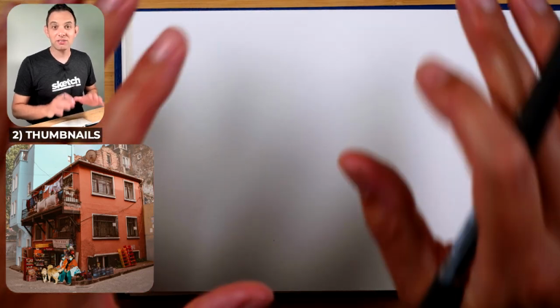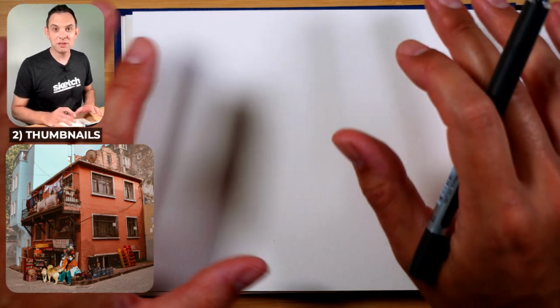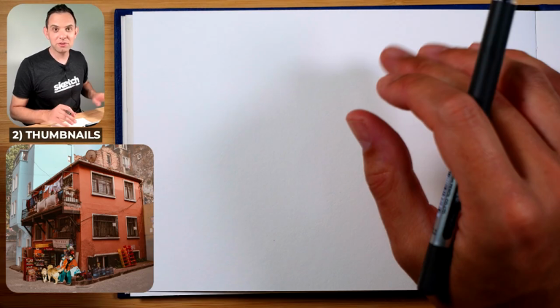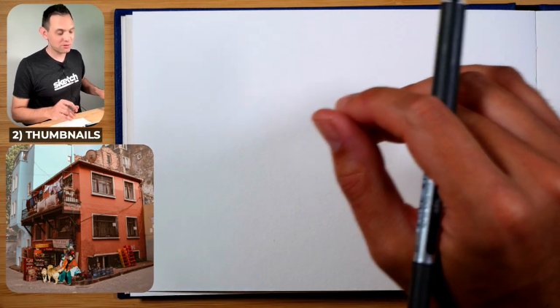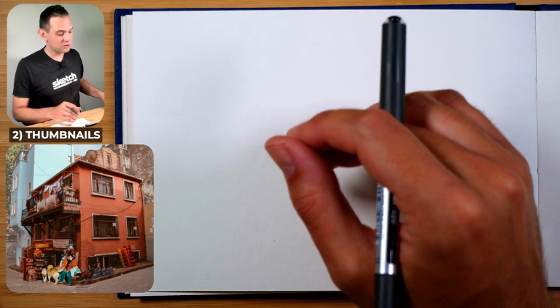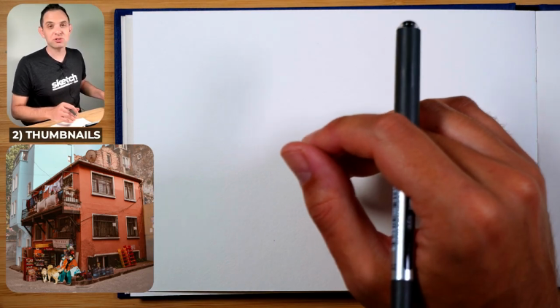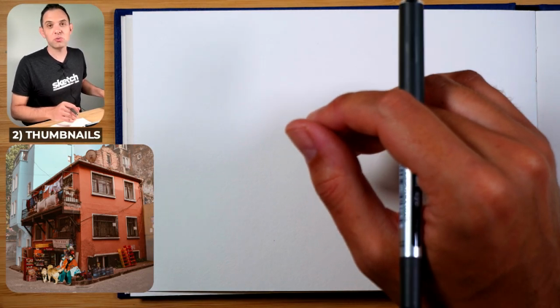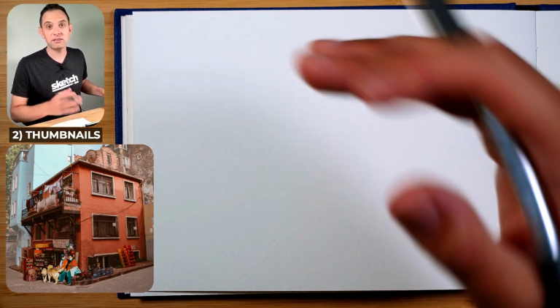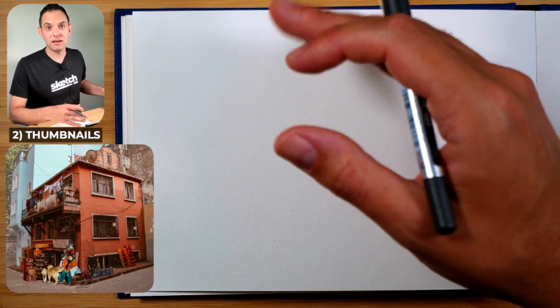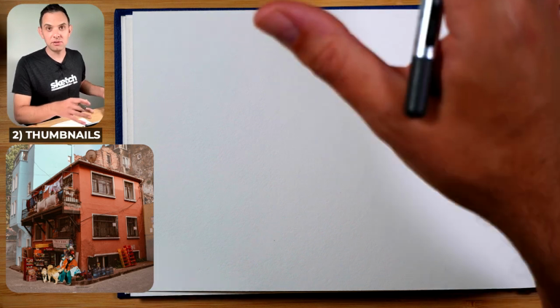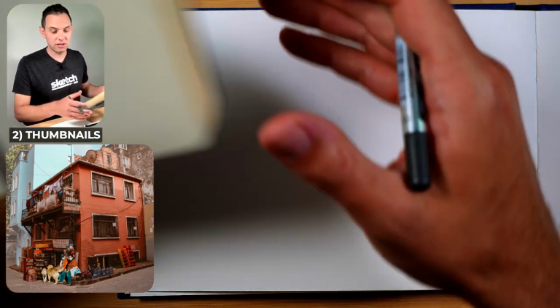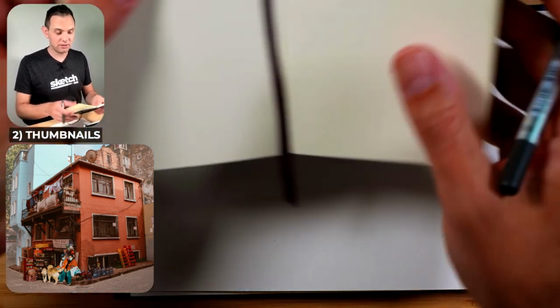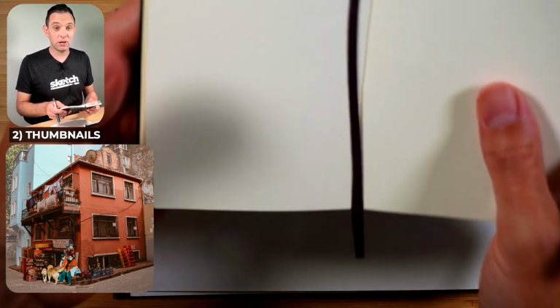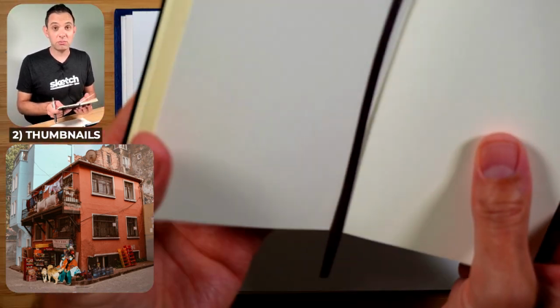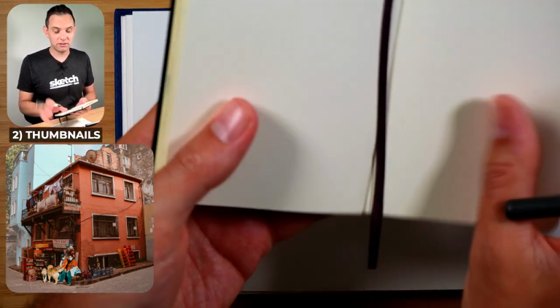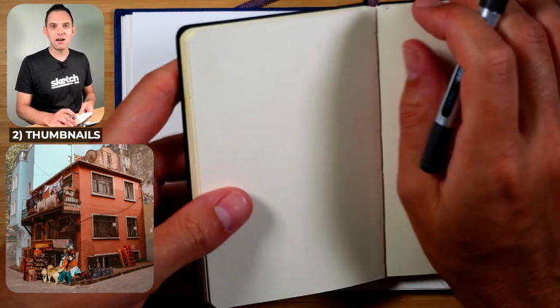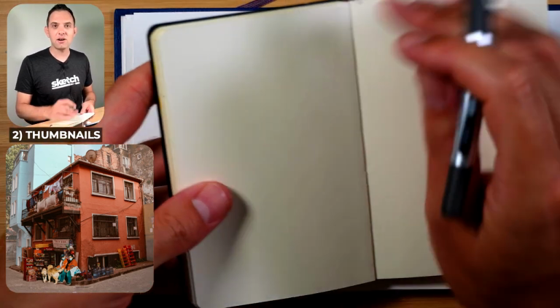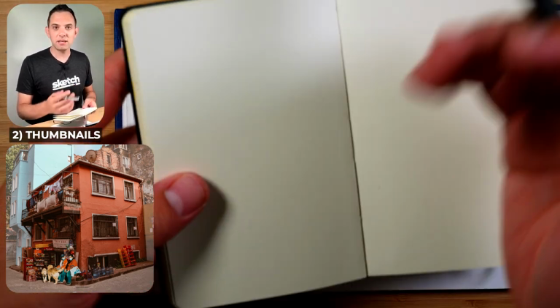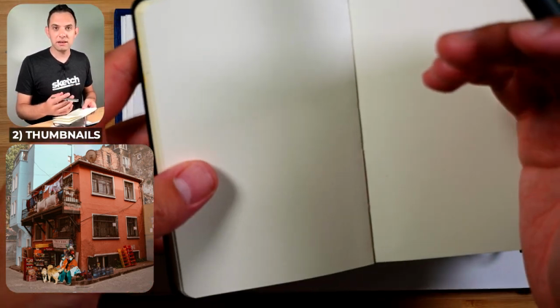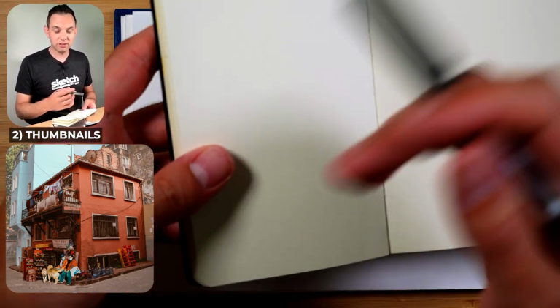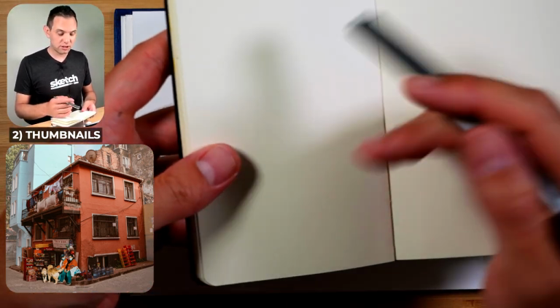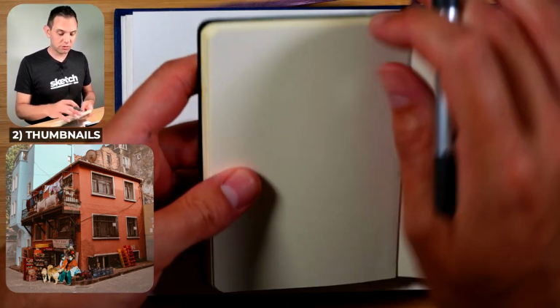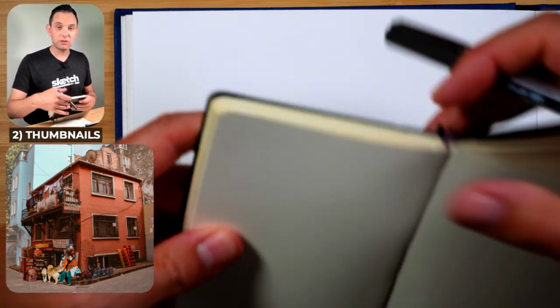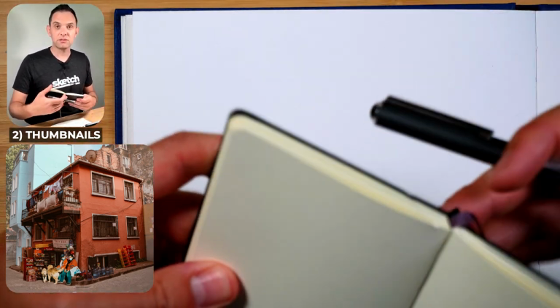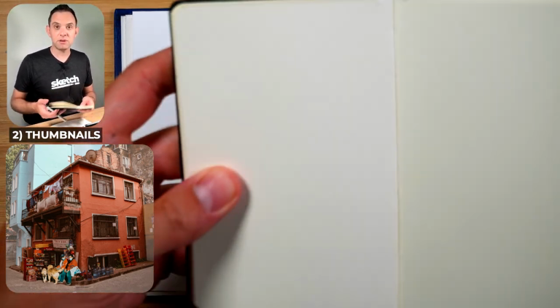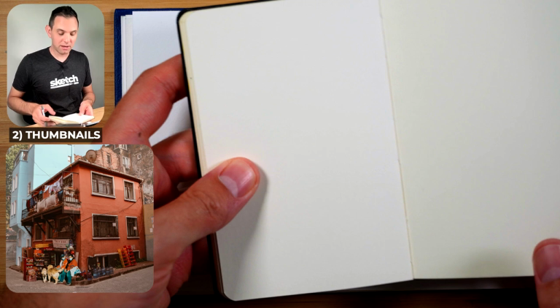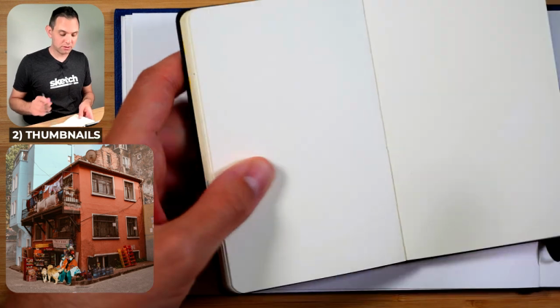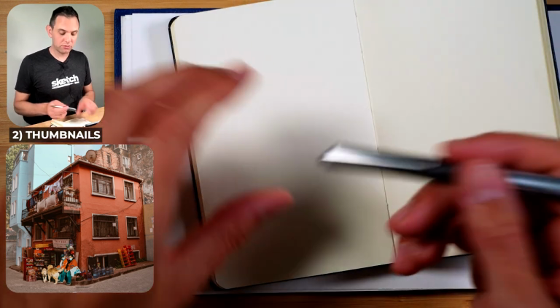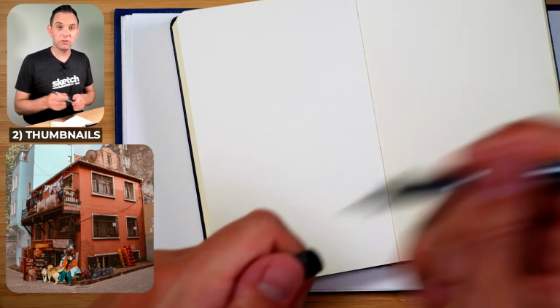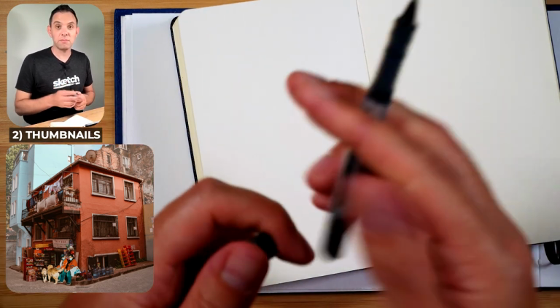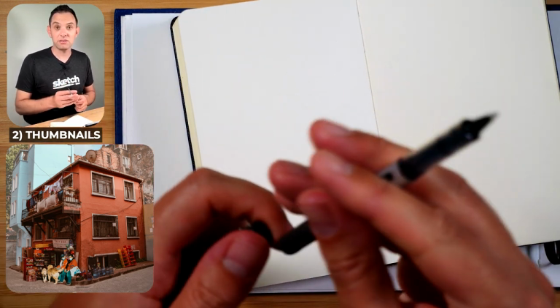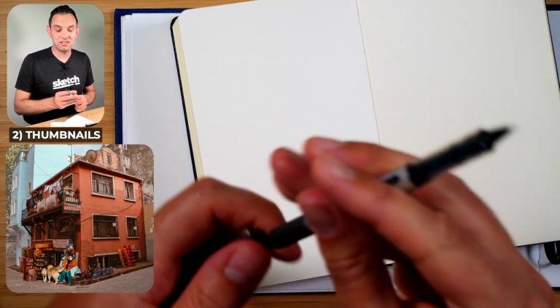Tip number two: if you're not sure where to start an image like this — it's quite complex — I recommend getting another sketchbook or a scrap bit of paper to do a few thumbnail sketches.